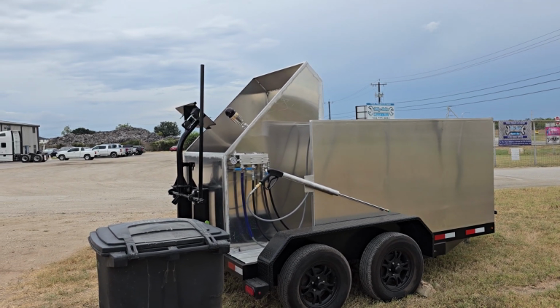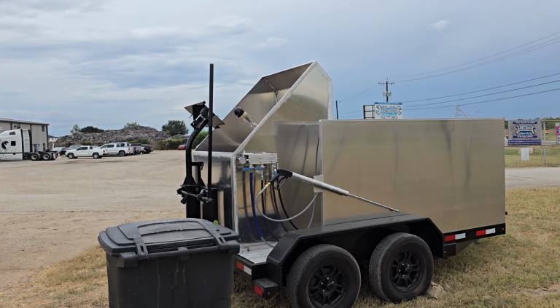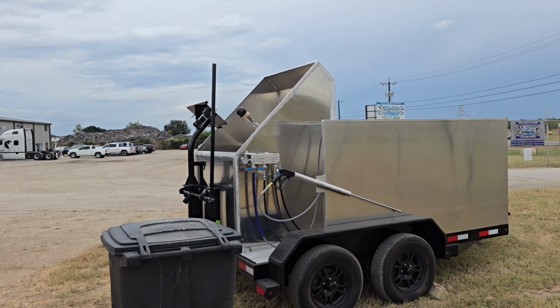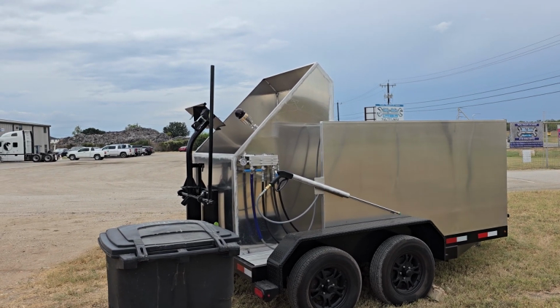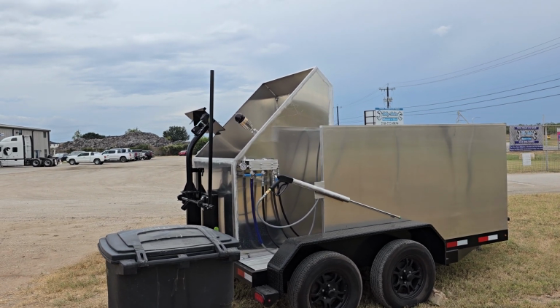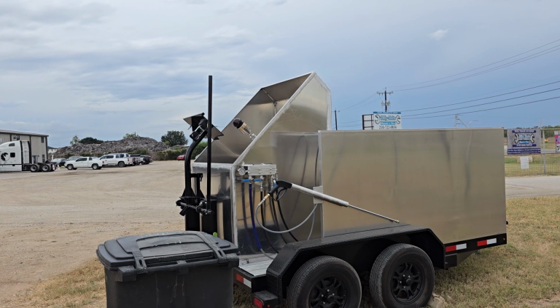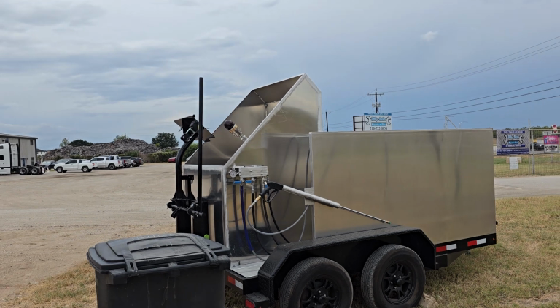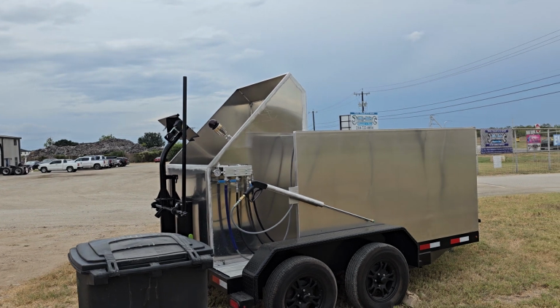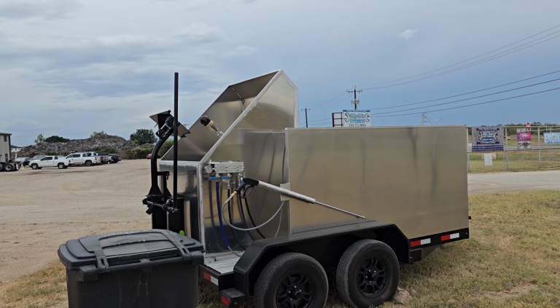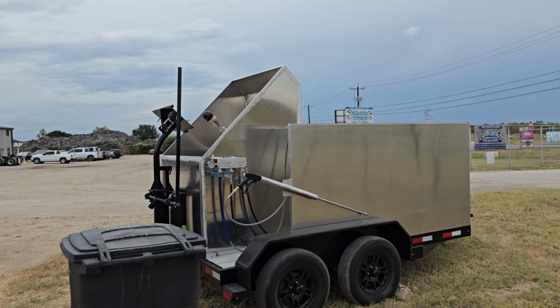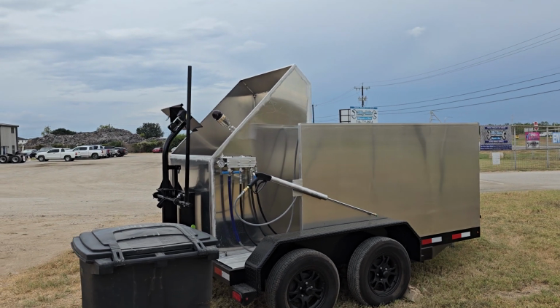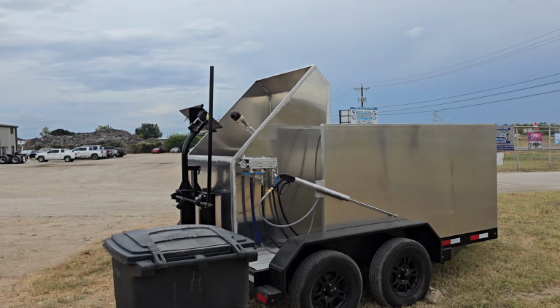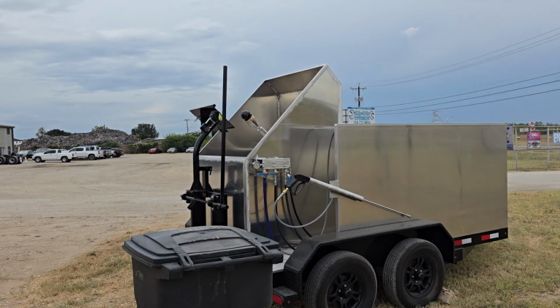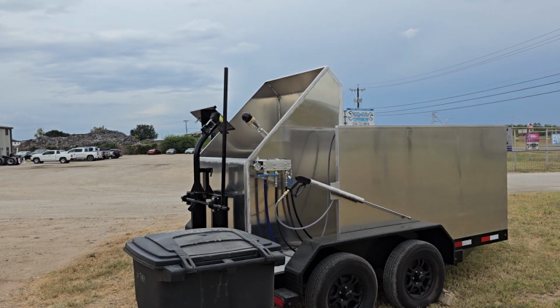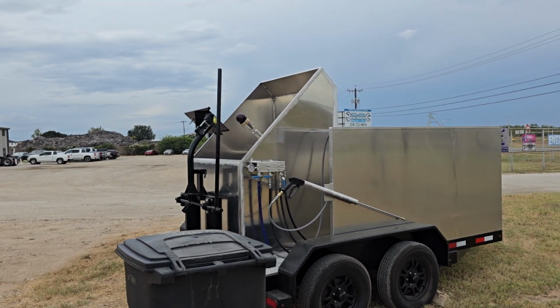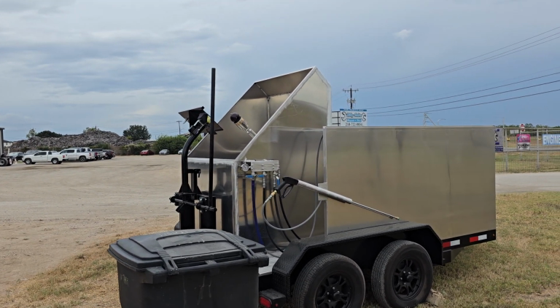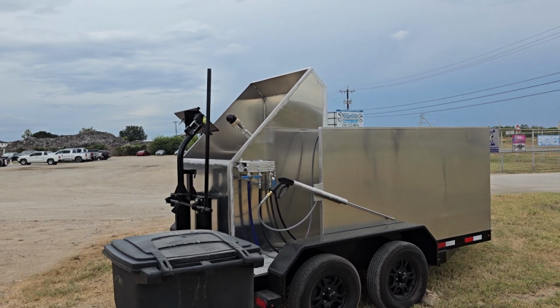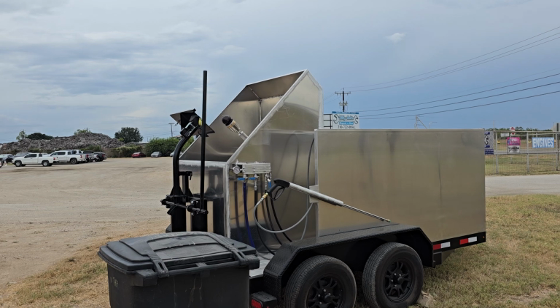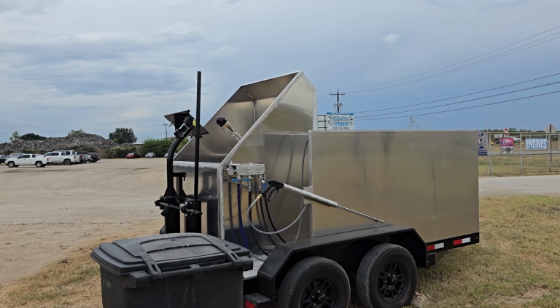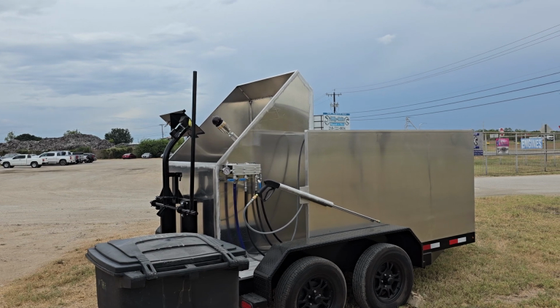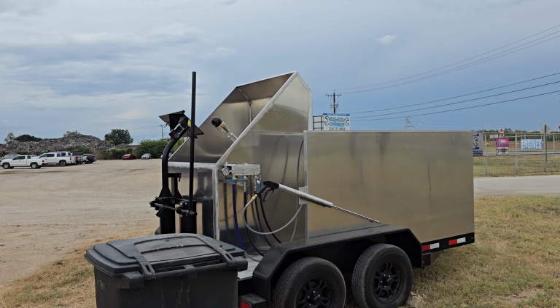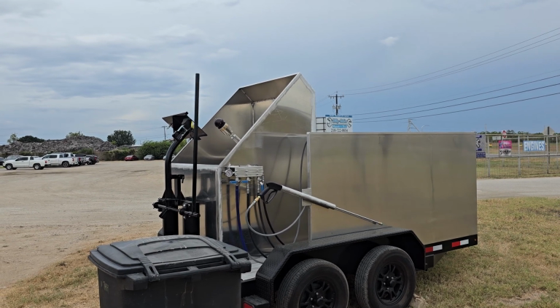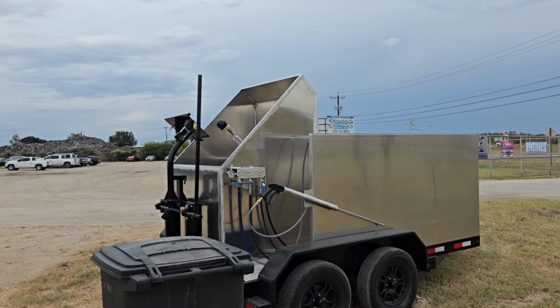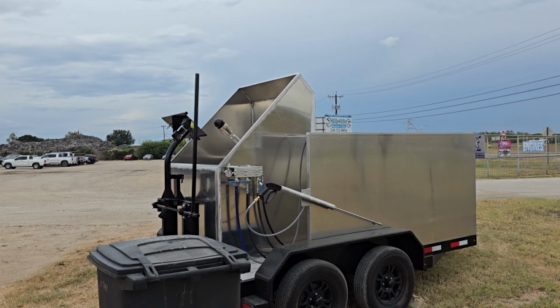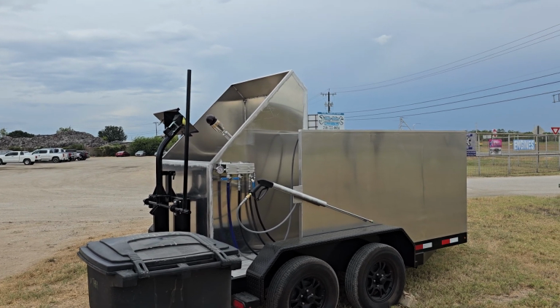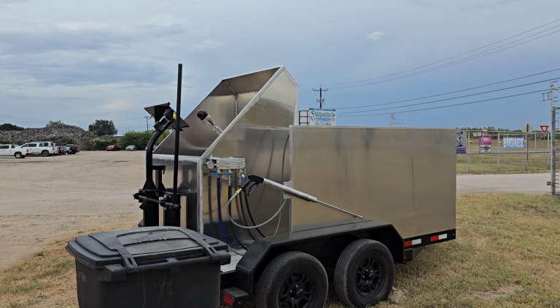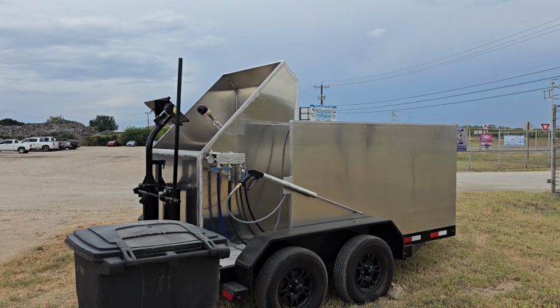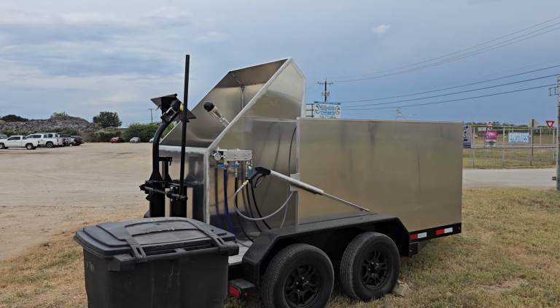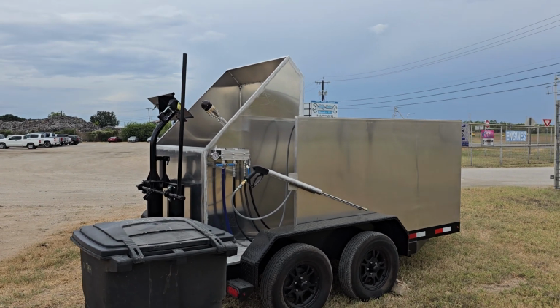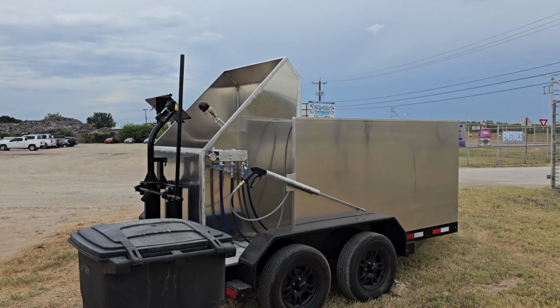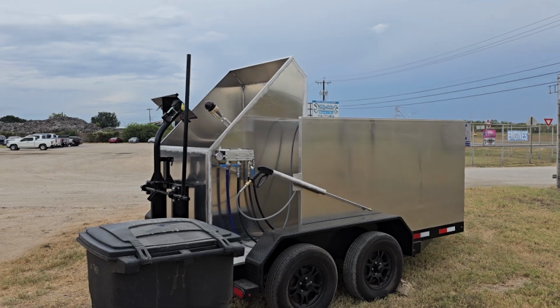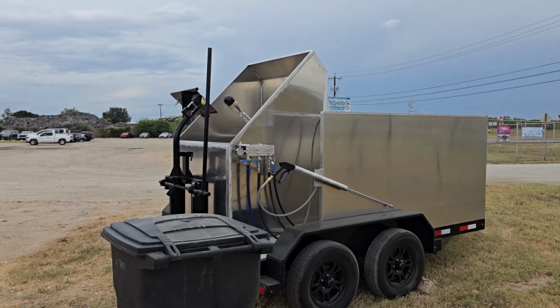I wanted to quickly show you how quick and simple this manual lift can be in comparison to the hydraulic lifts. The hydraulic lifts still have their place, obviously, because it's going to be a little bit easier on your body. But if you're looking for a cost-saver, this could do it.